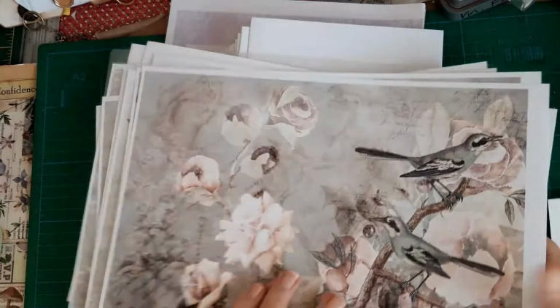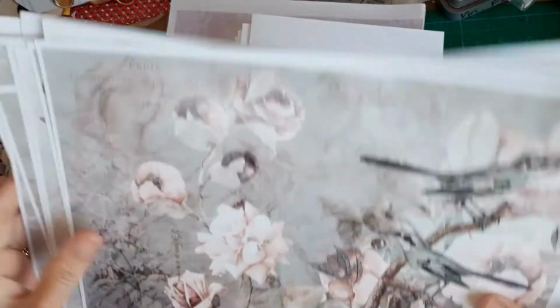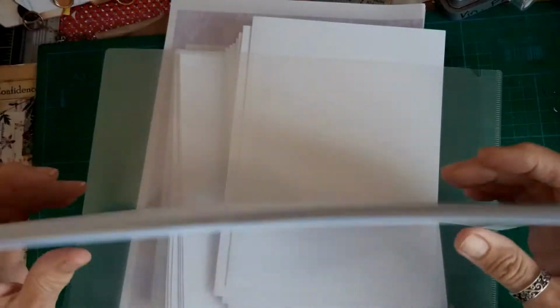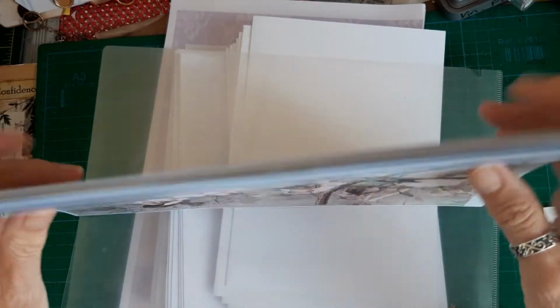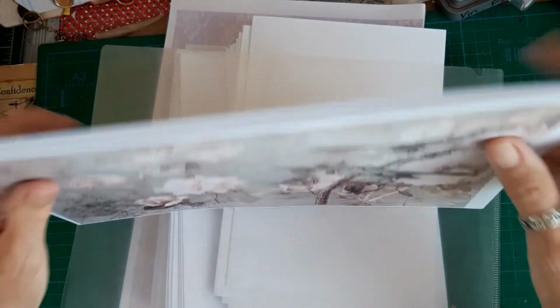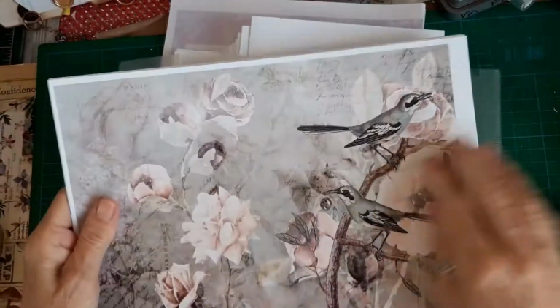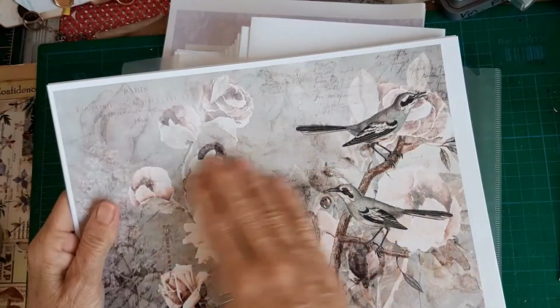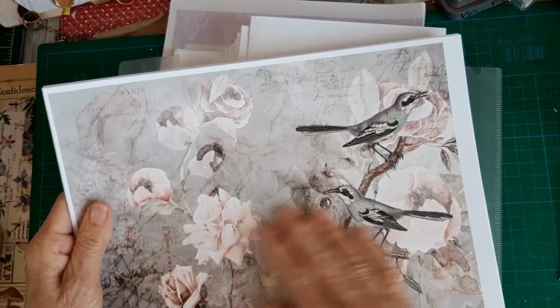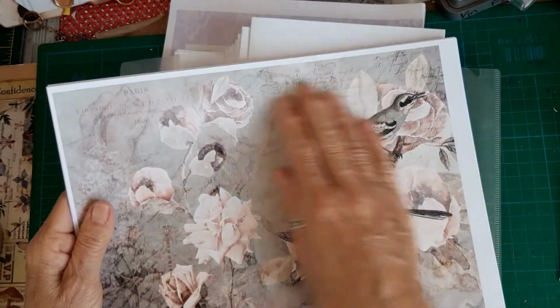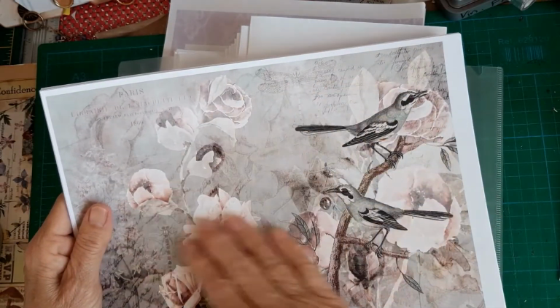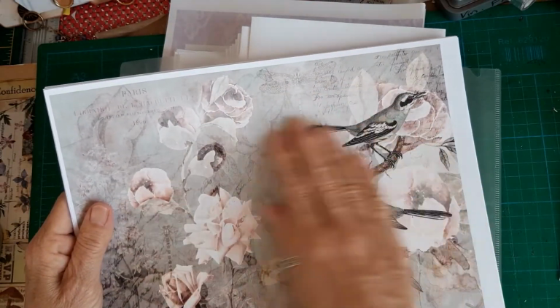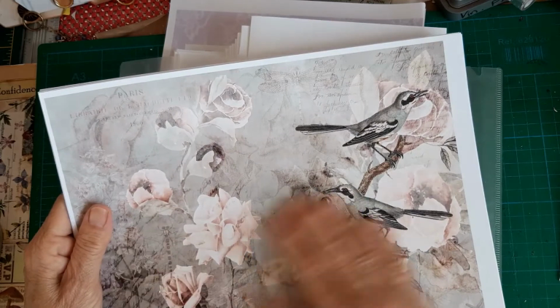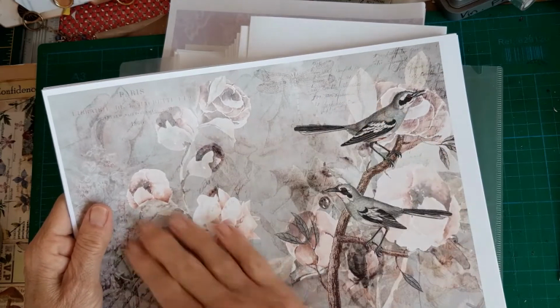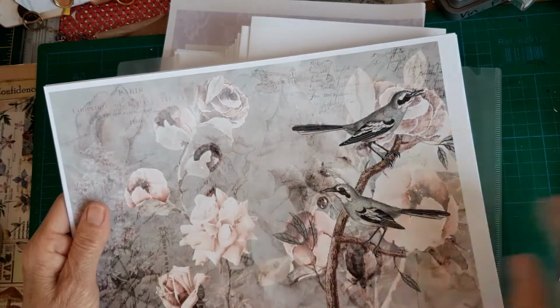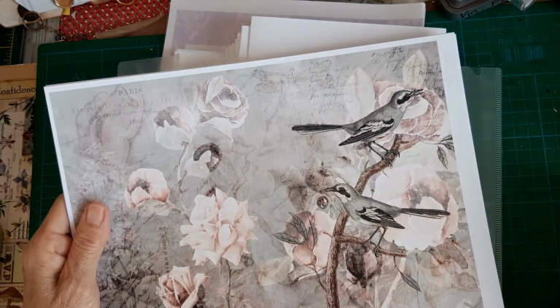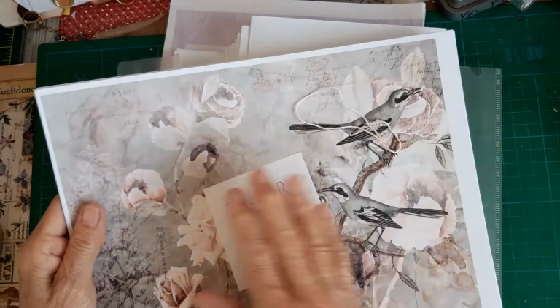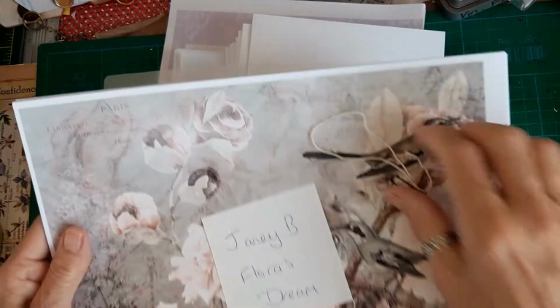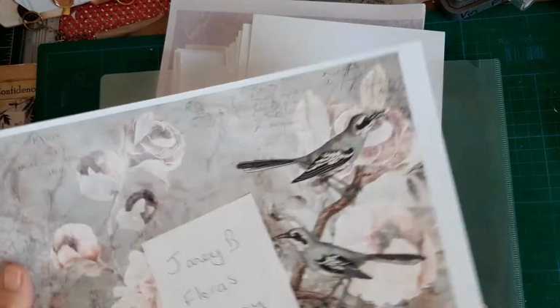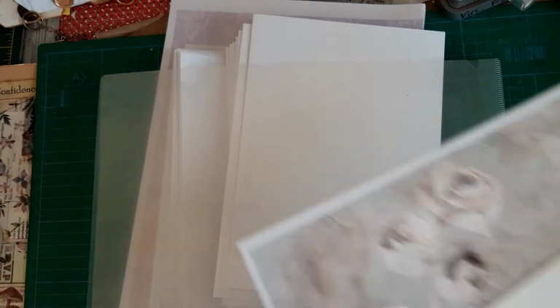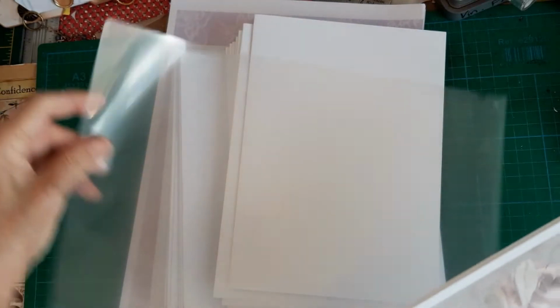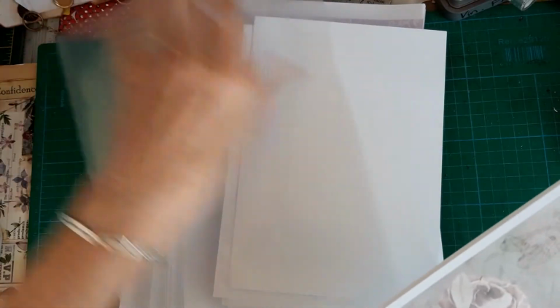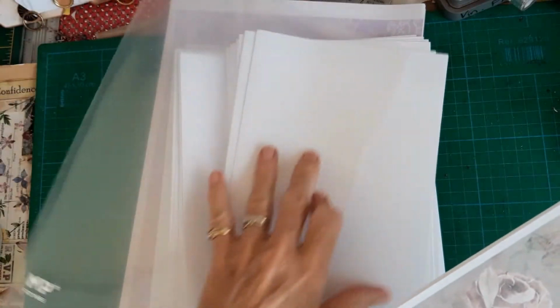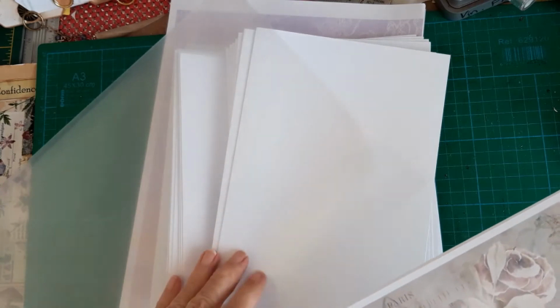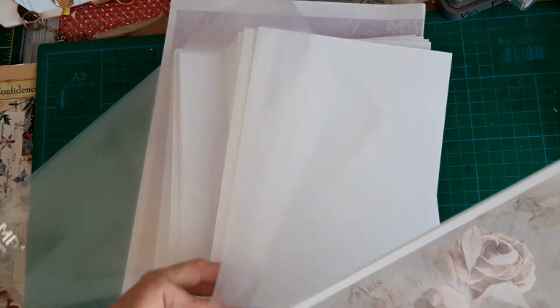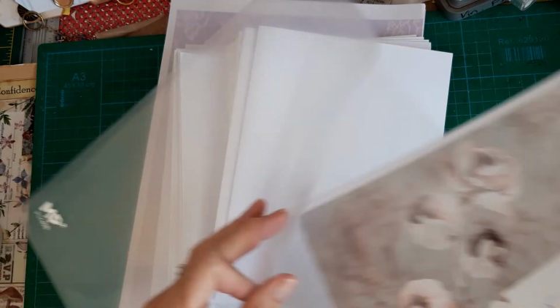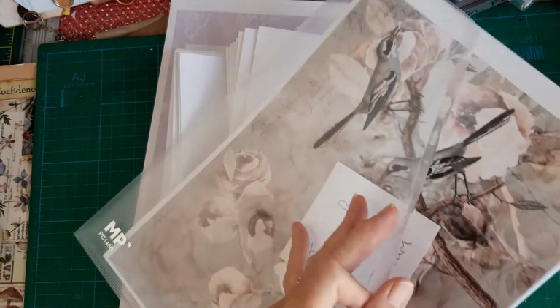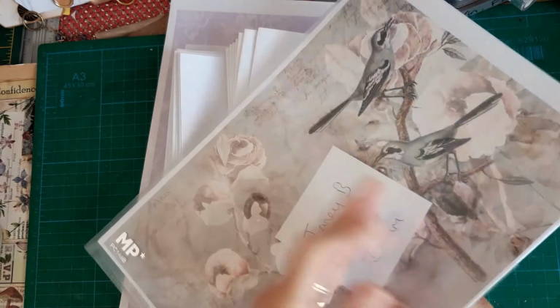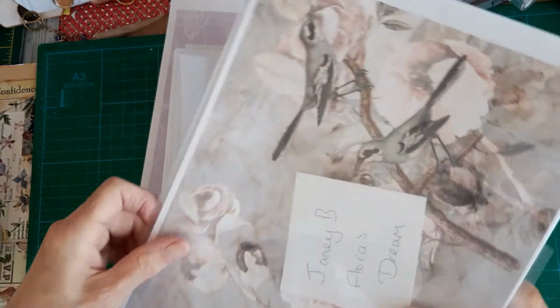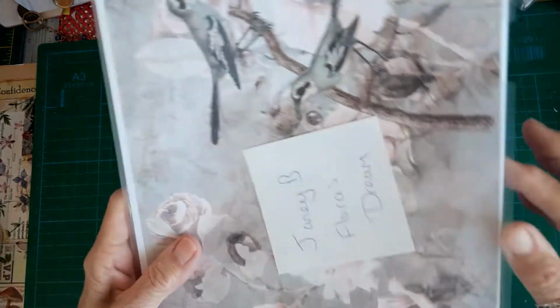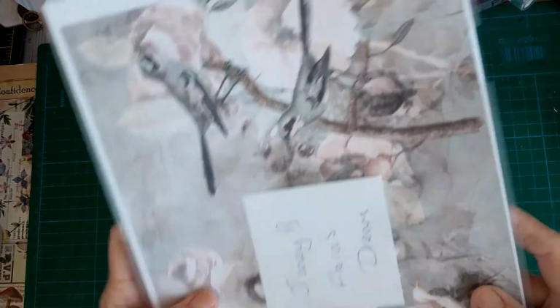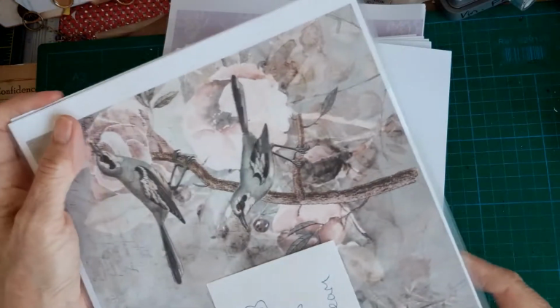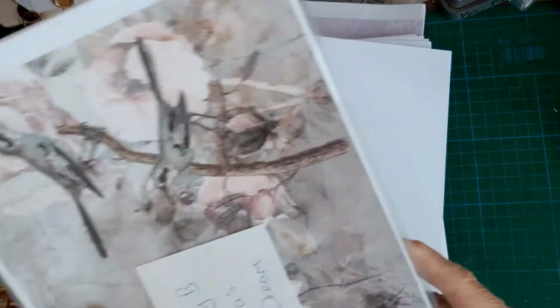I've decided to do four signatures and I'm going to utilize a kit in each signature. I'll have to decide which other three kits I want to use - this one is sort of a wintry color. It's going to mean I'm going to have to stamp each page with the day and the date.